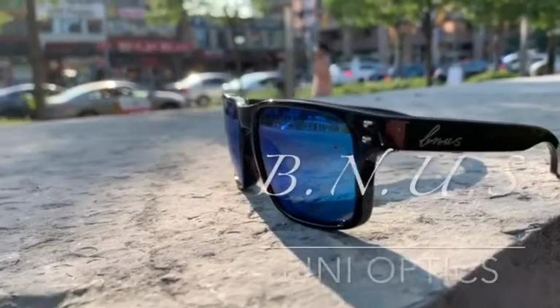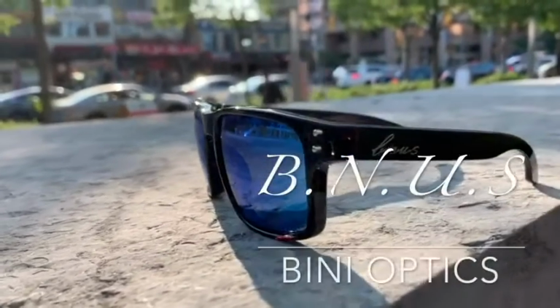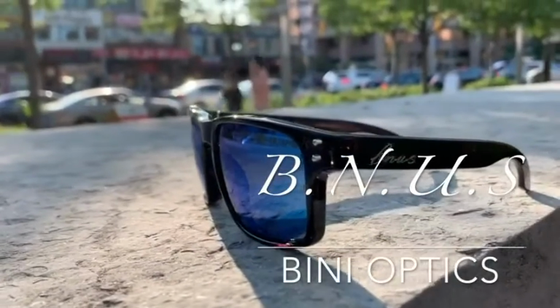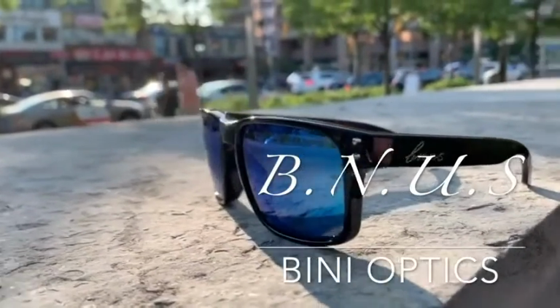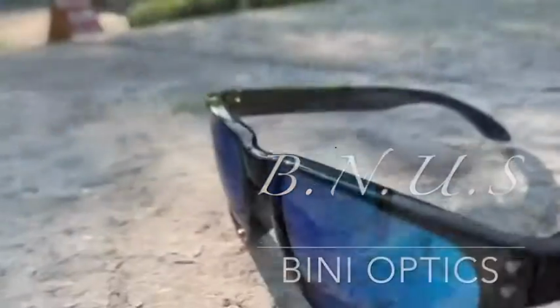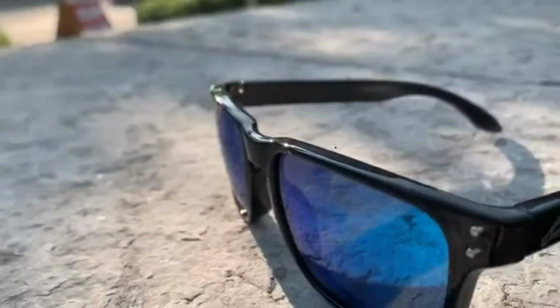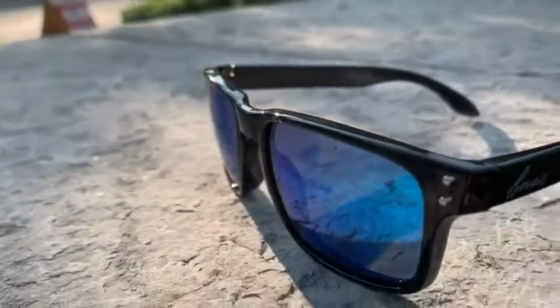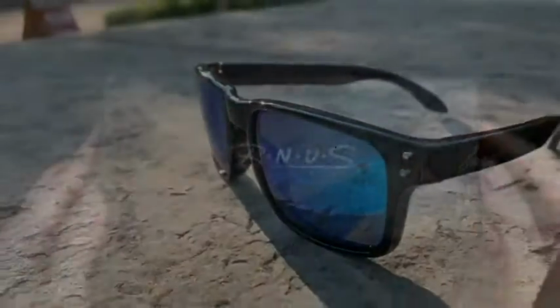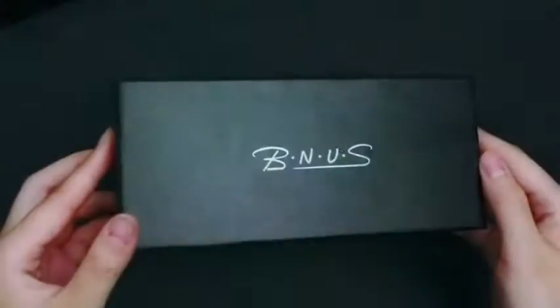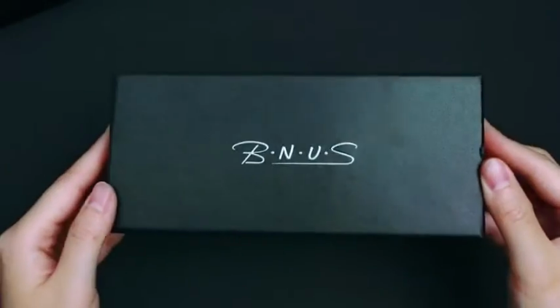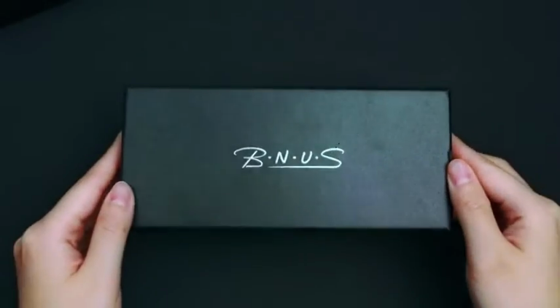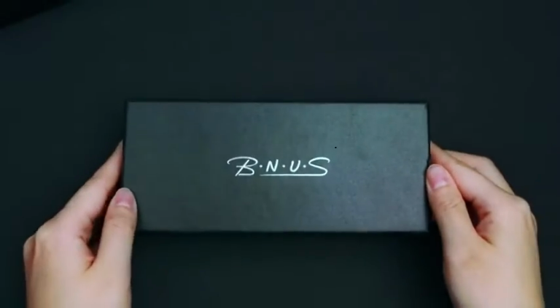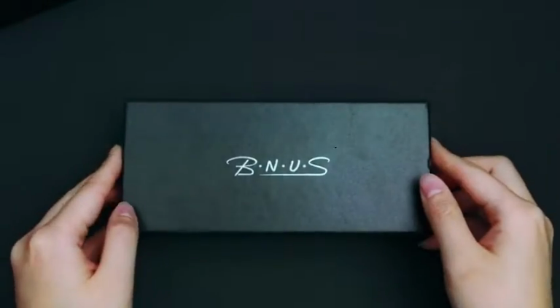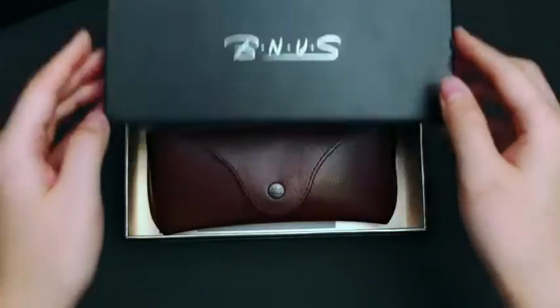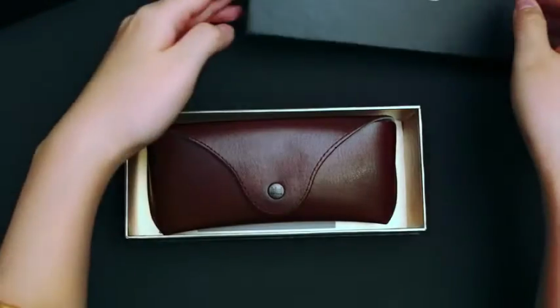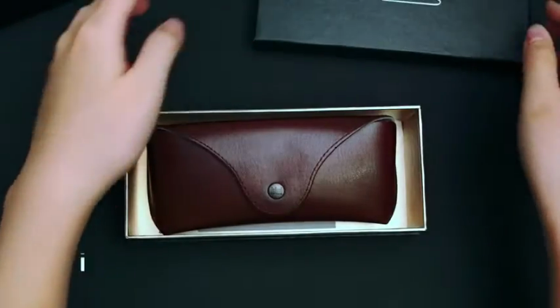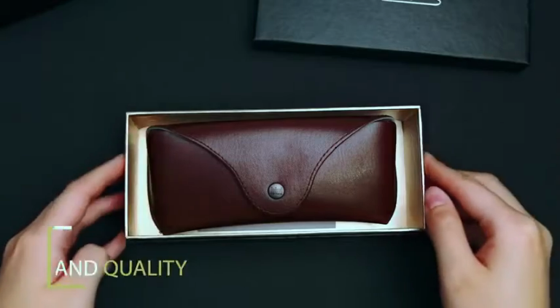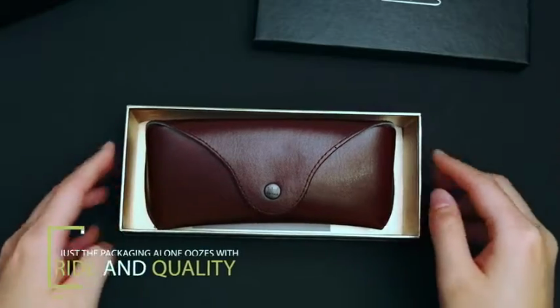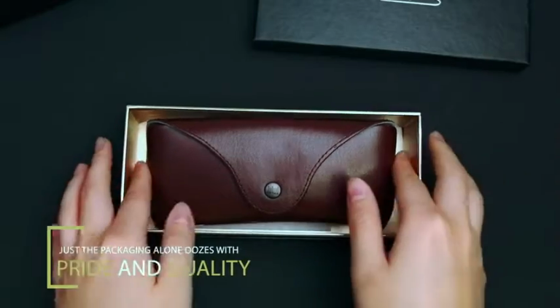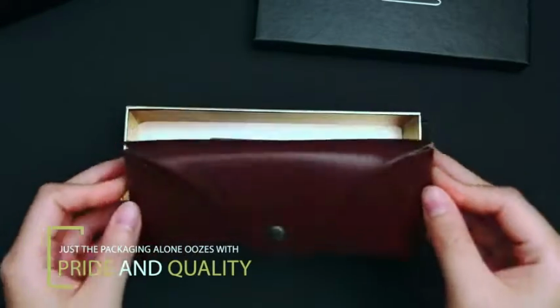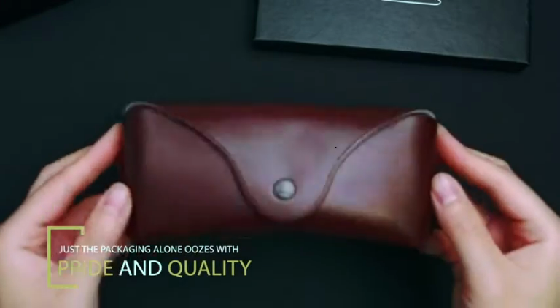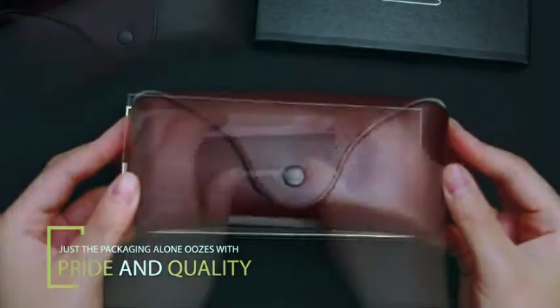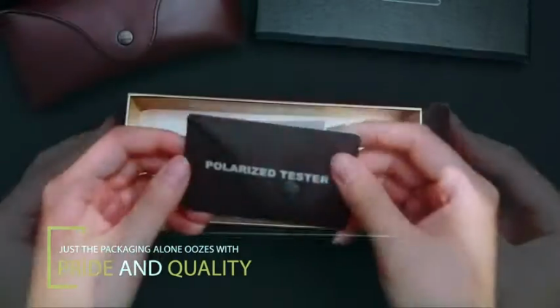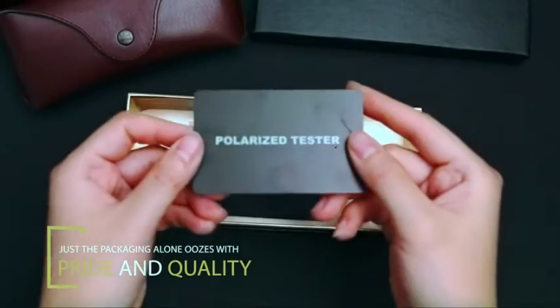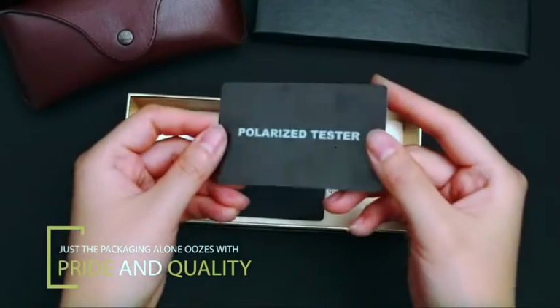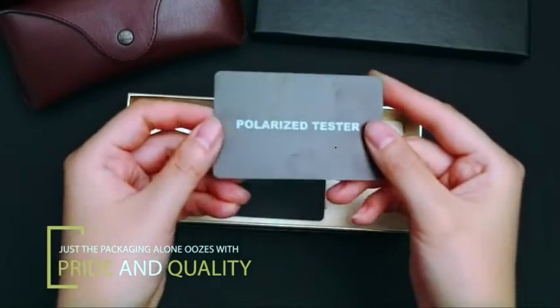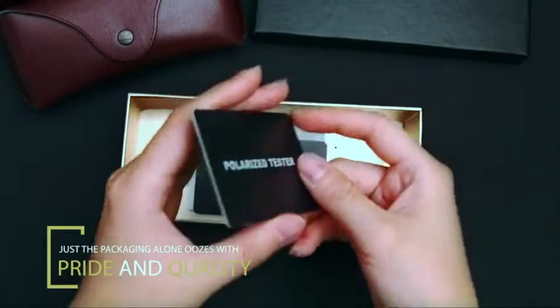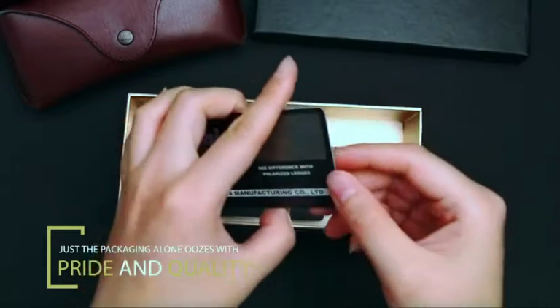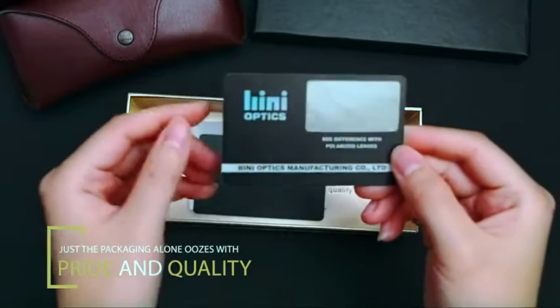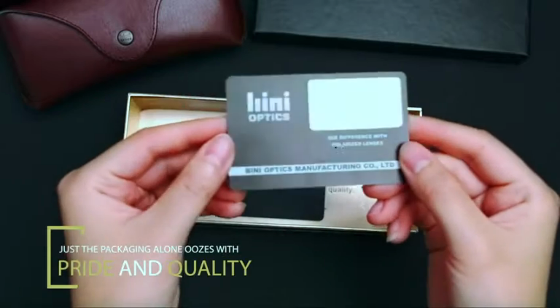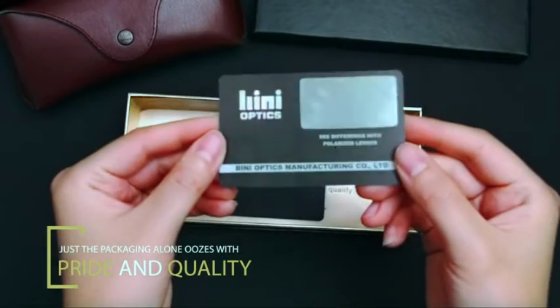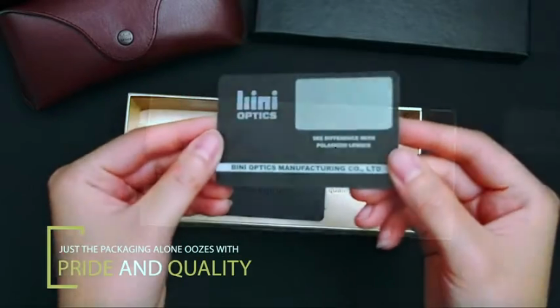Today I'm going to introduce you to Binance Italy made classic sunglasses. Let's see from the packaging. It's very high quality, made with a leather pouch. There are also a polarized tester and a warranty card.